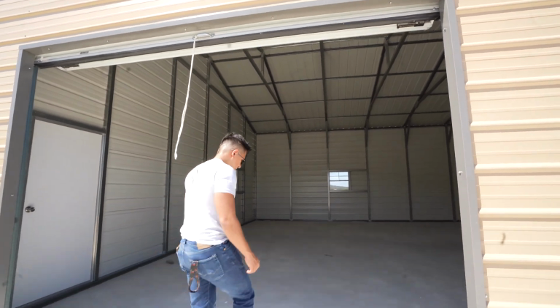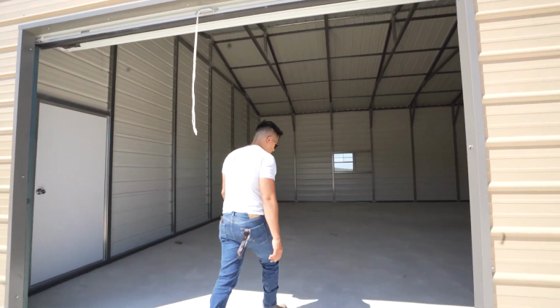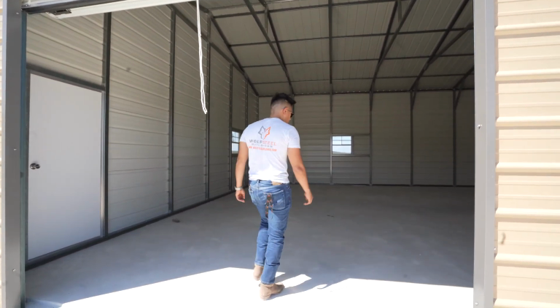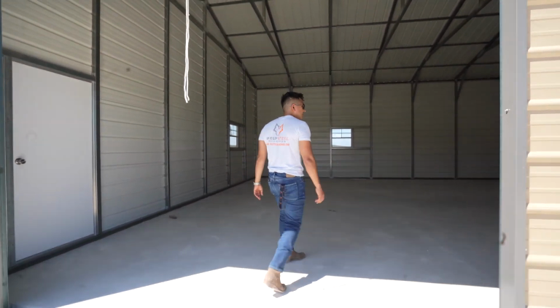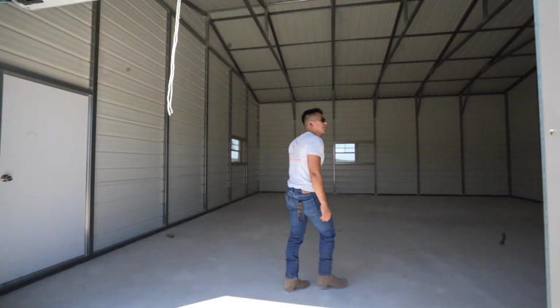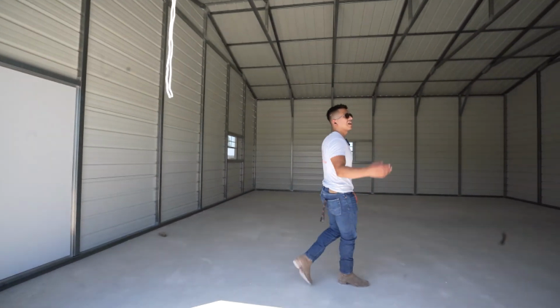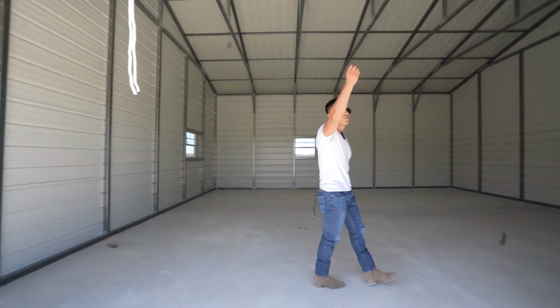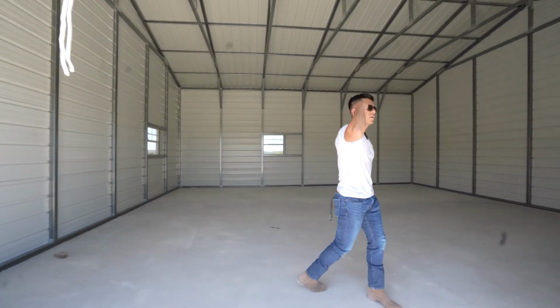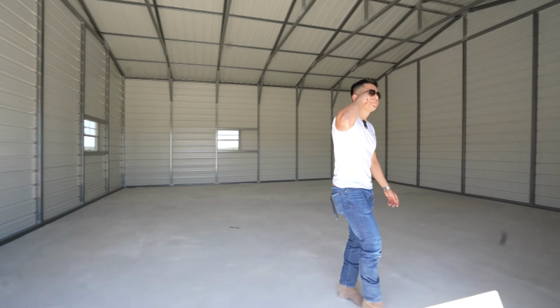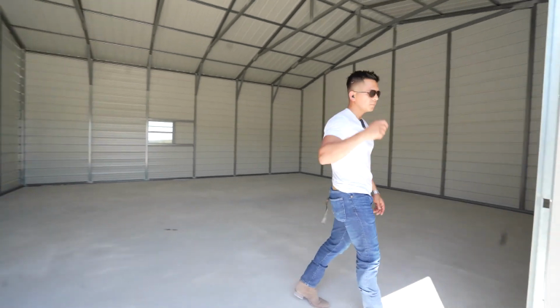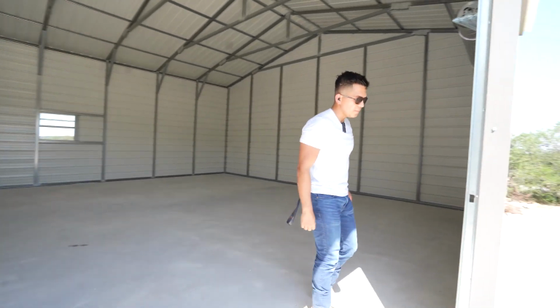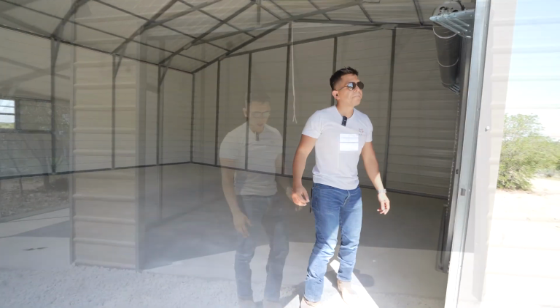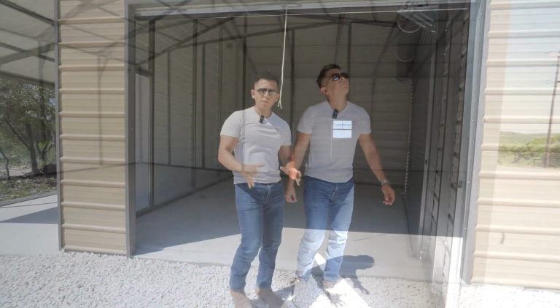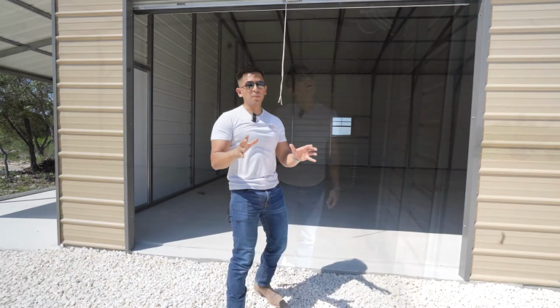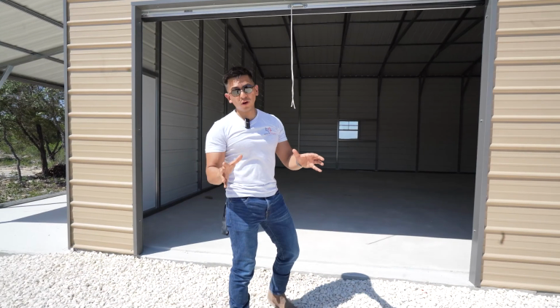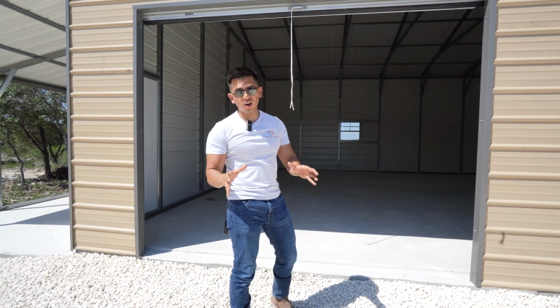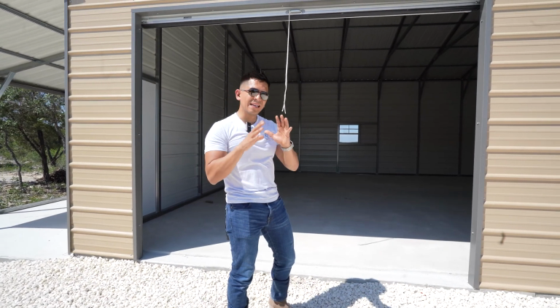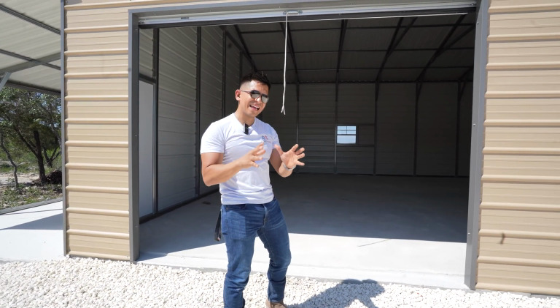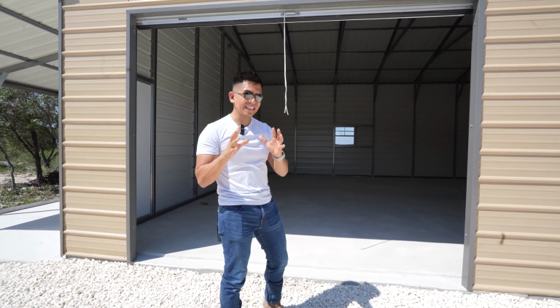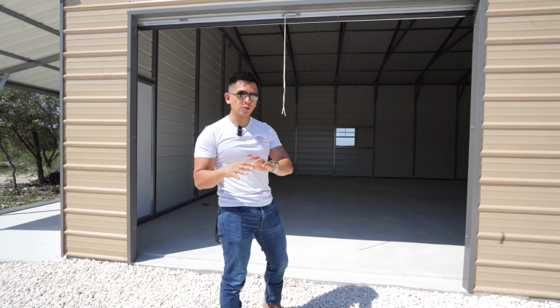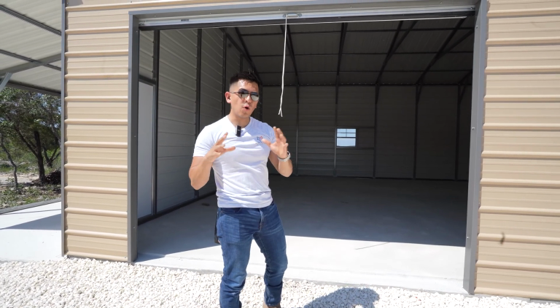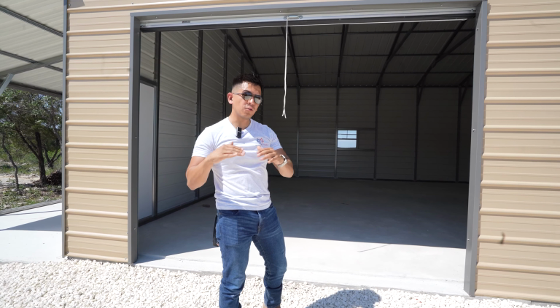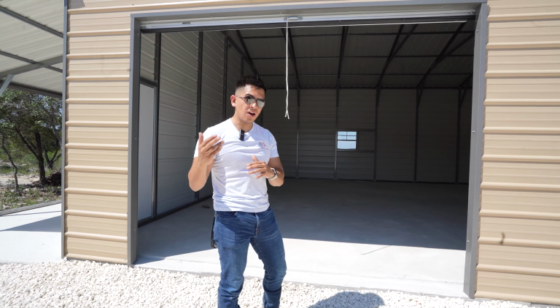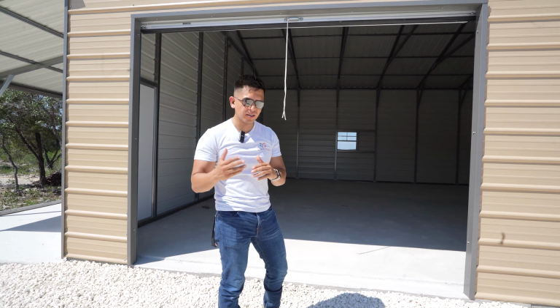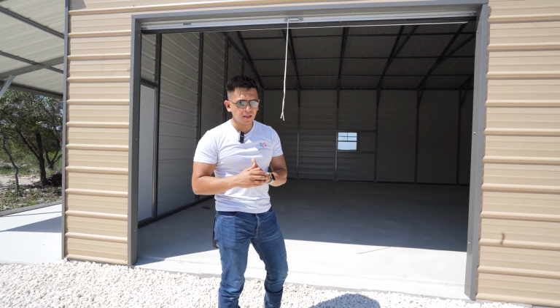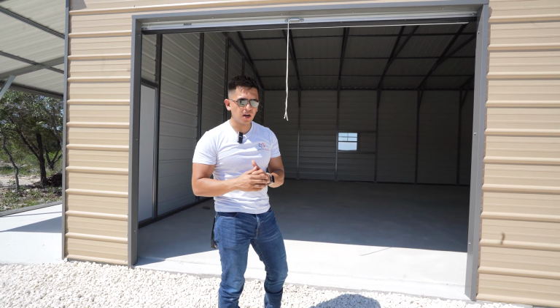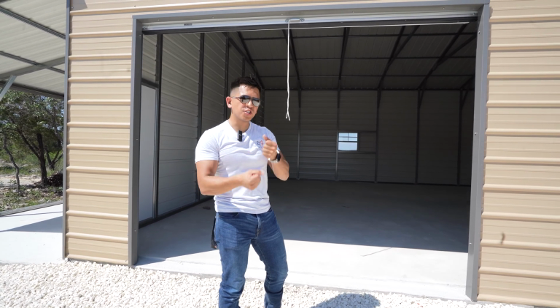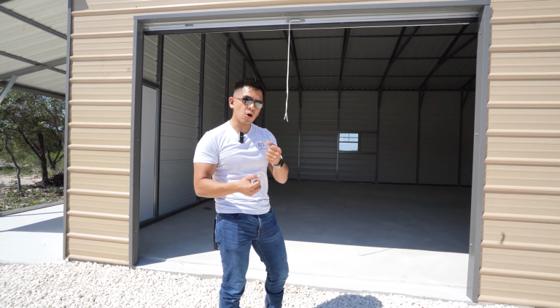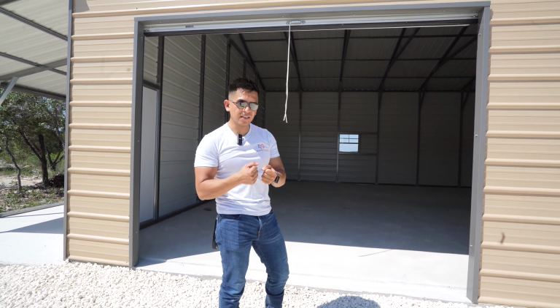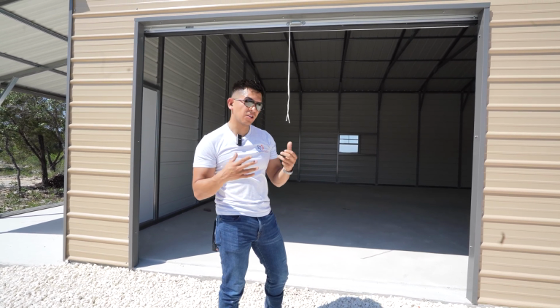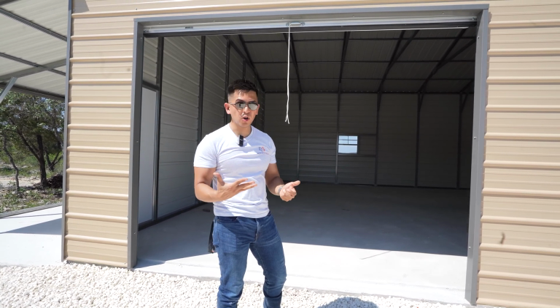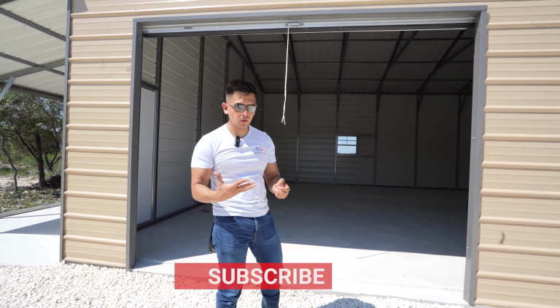These are very durable doors made out of steel coil. For doors that are 10 by 10 or wider or taller, those come chain hoisted, like commercial doors.